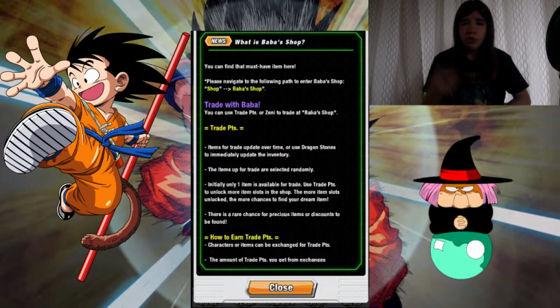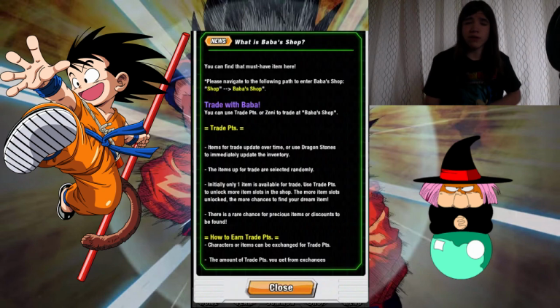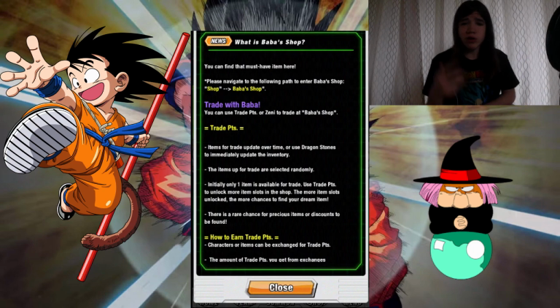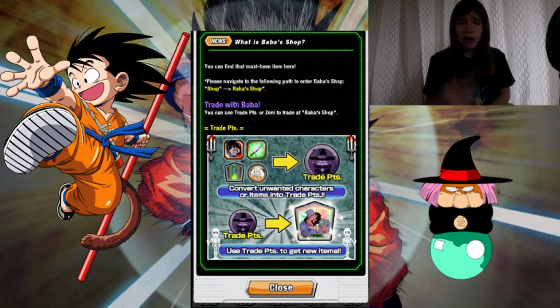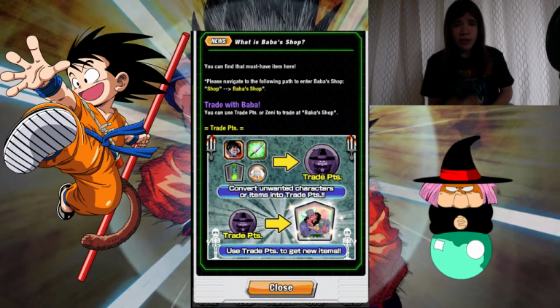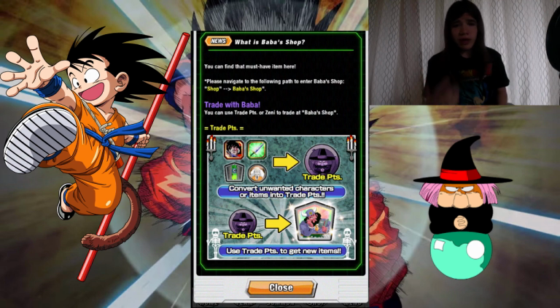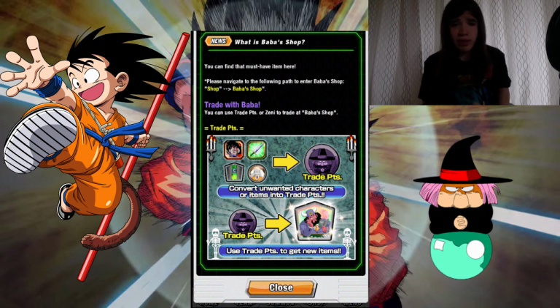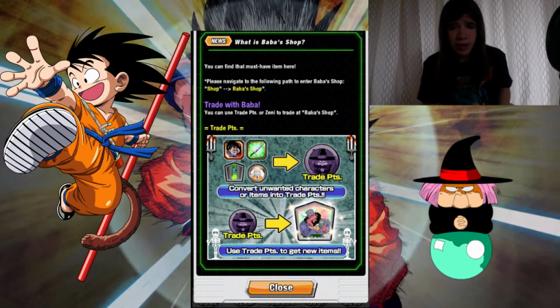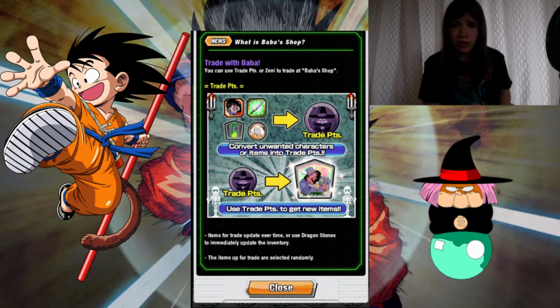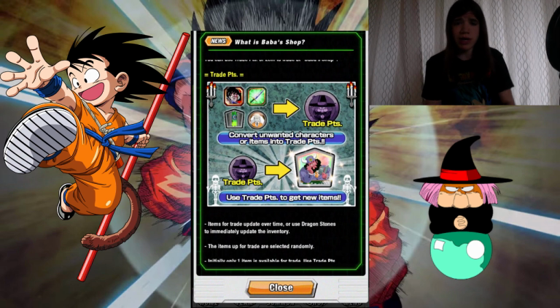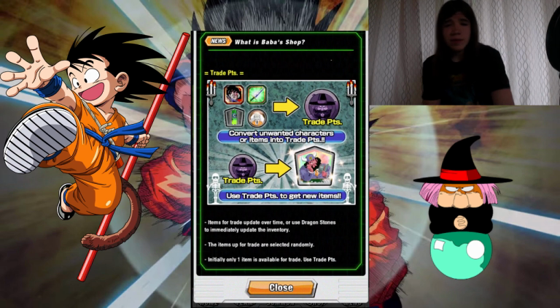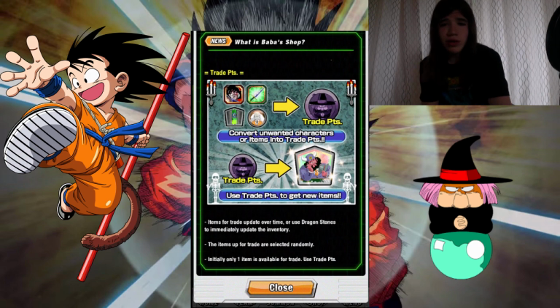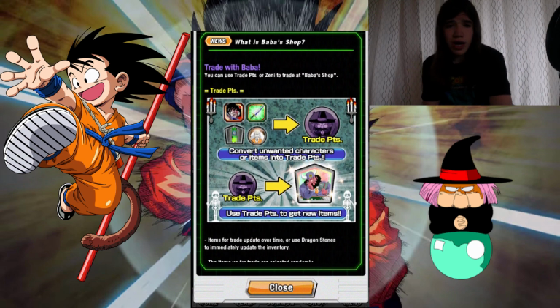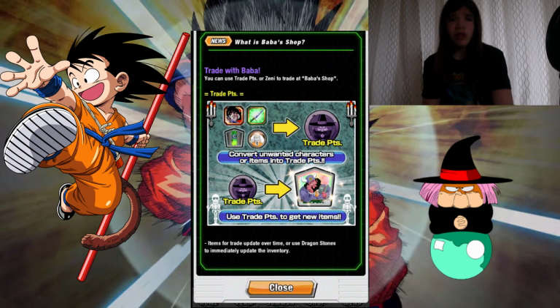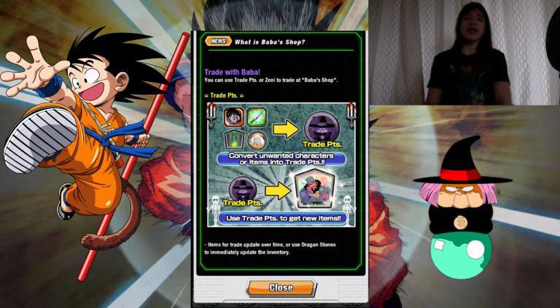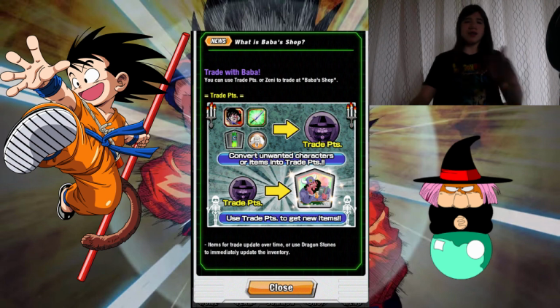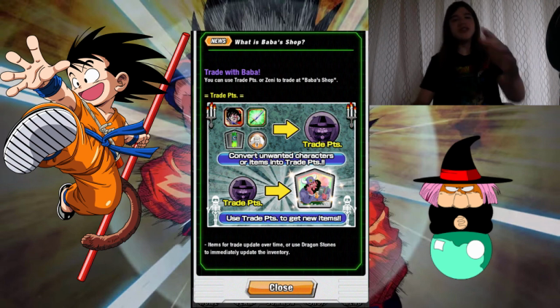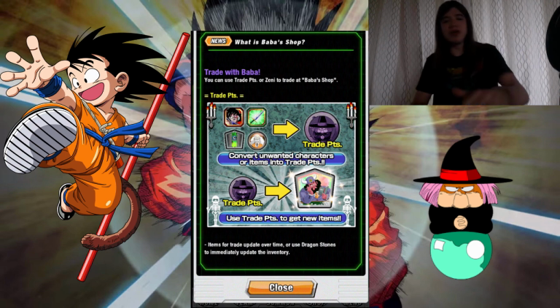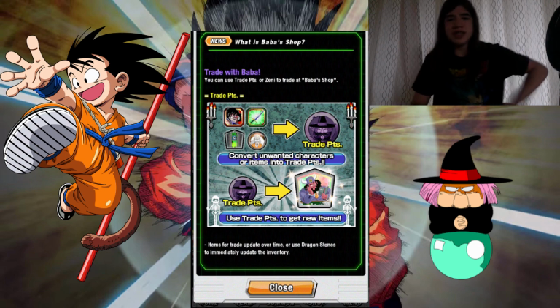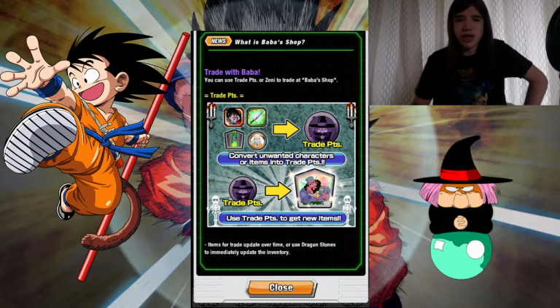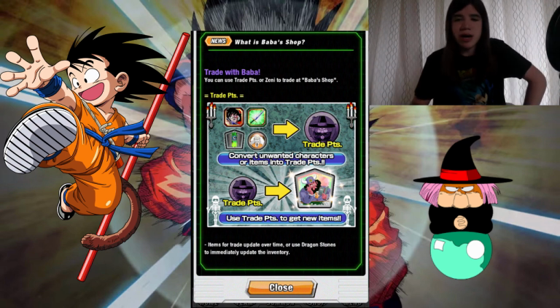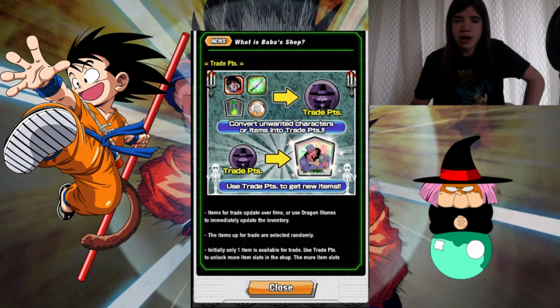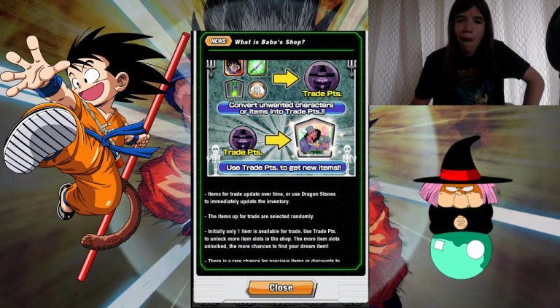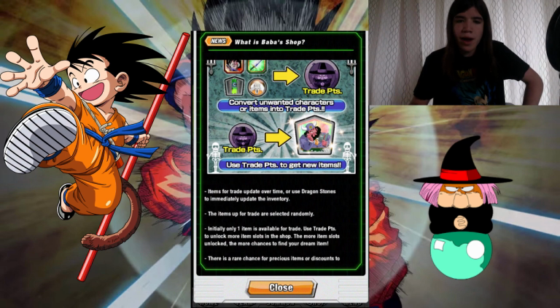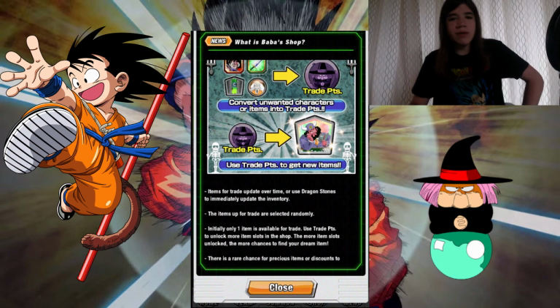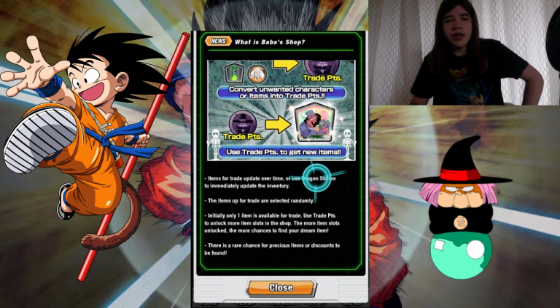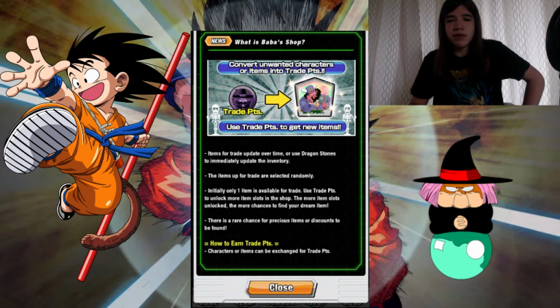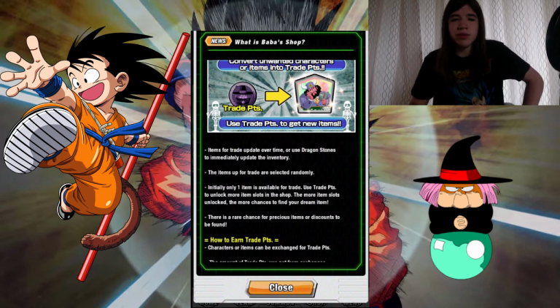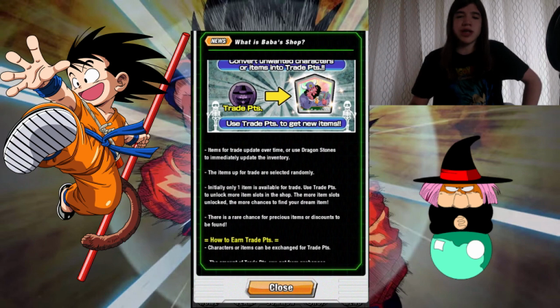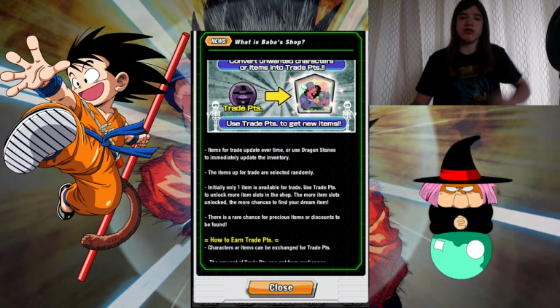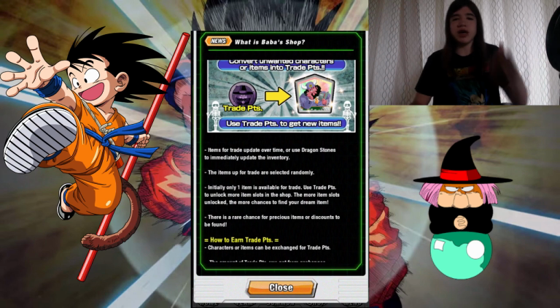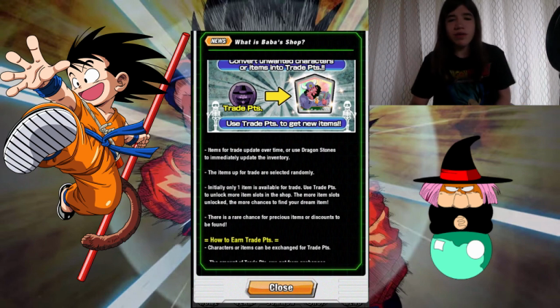We've been waiting for it for a while. Here you can find the must-have items and trade with Baba. You can use Trade Points or Zenni to trade at BabaShop. Items for trade update over time, or use Dragonstones to immediately update the inventory.